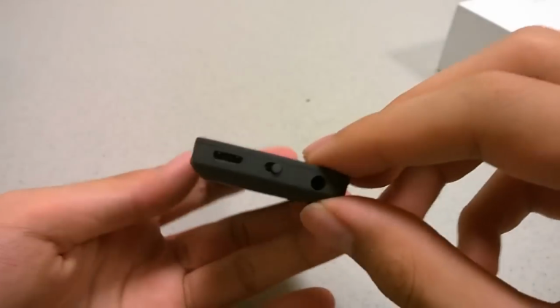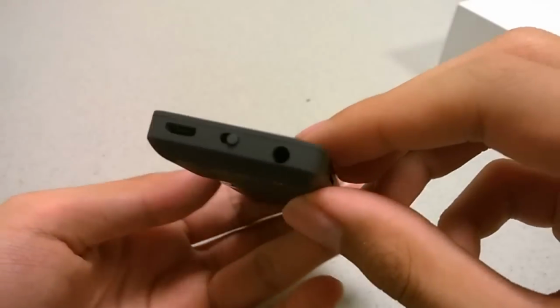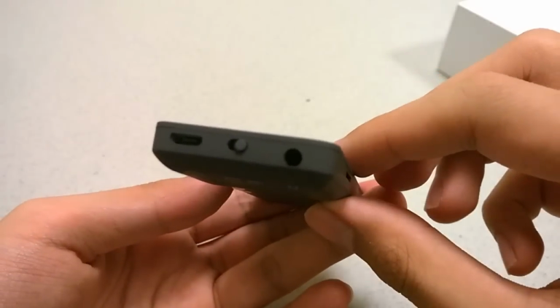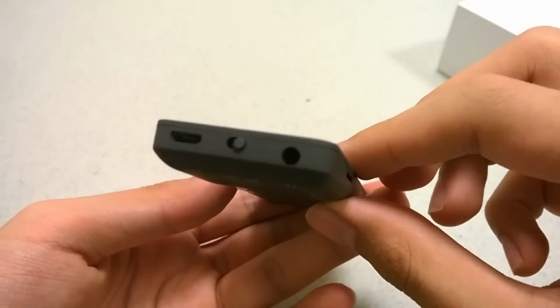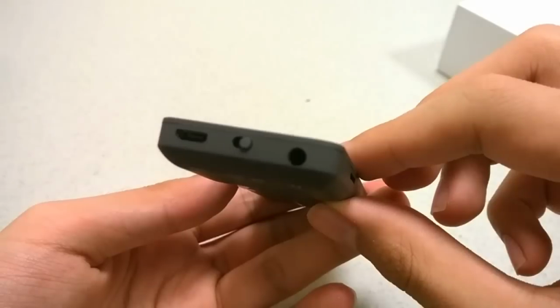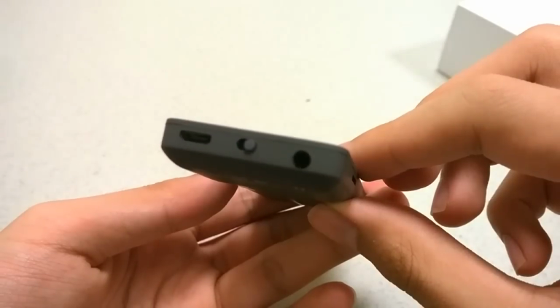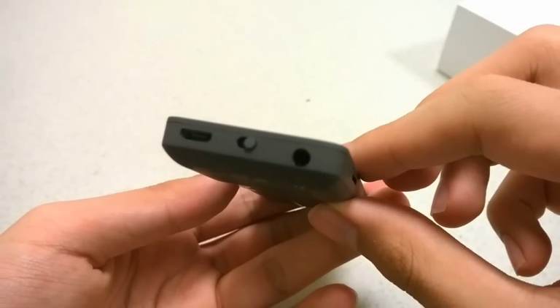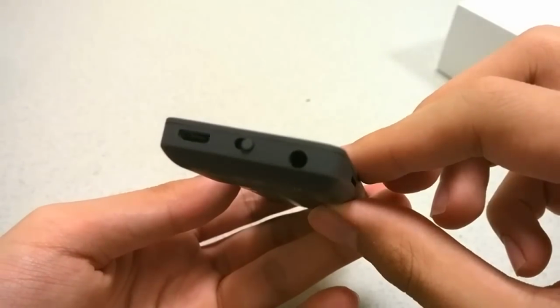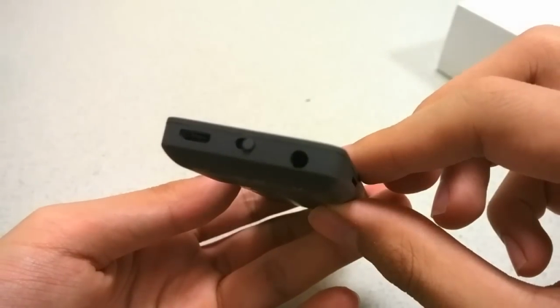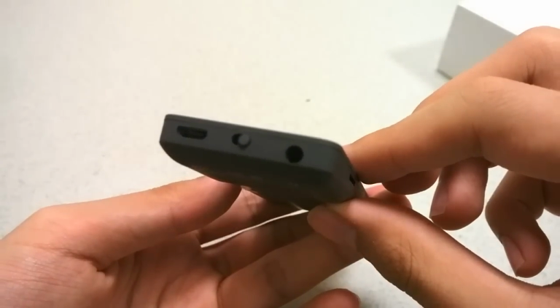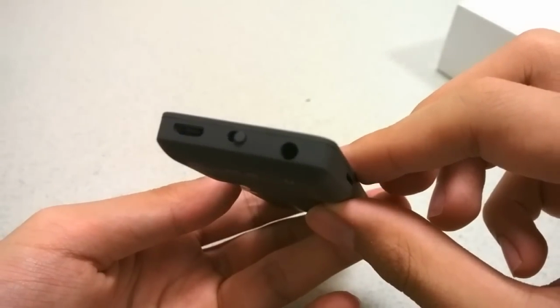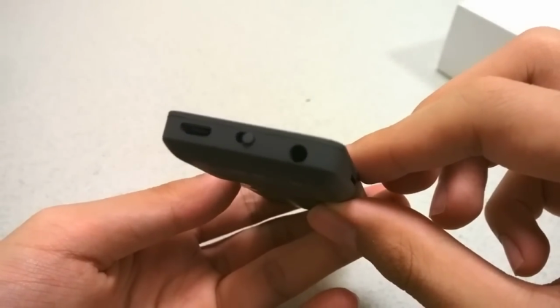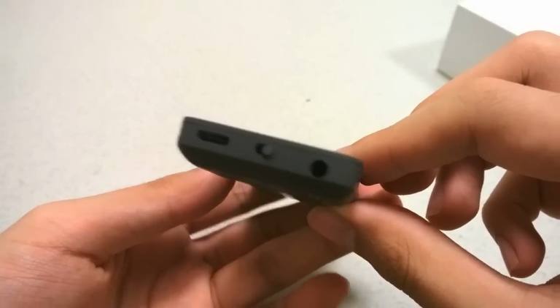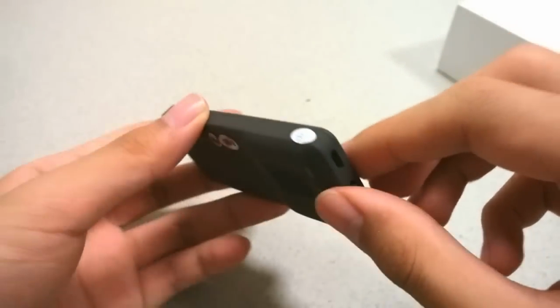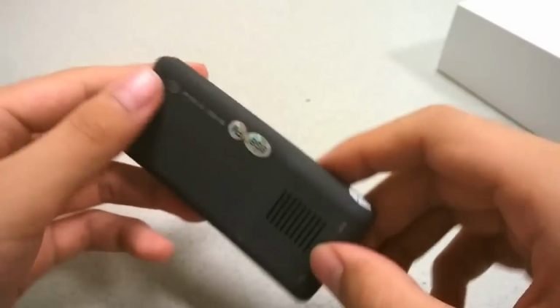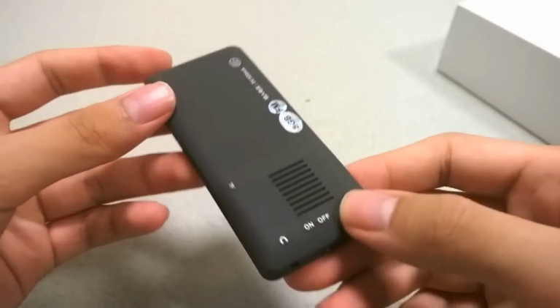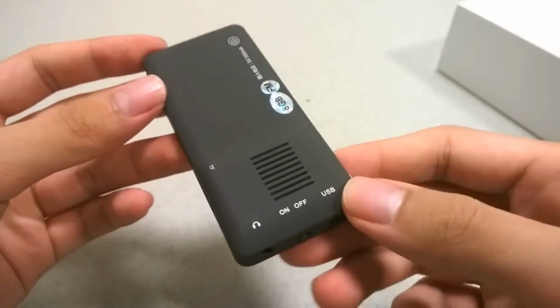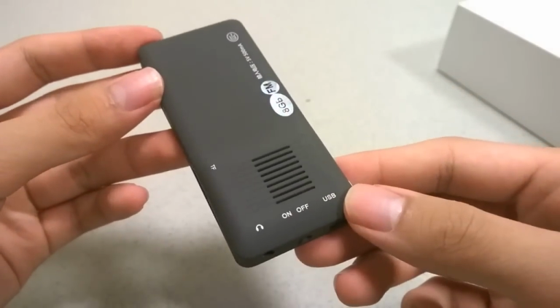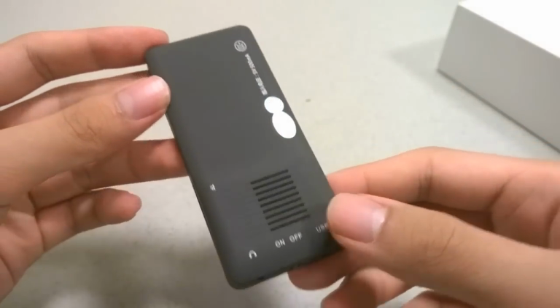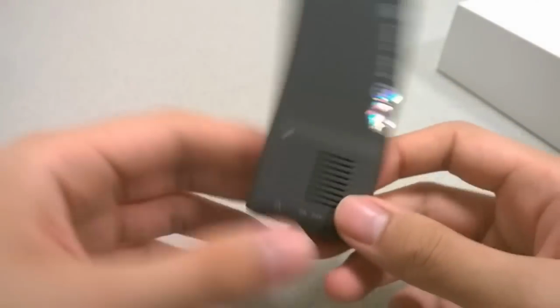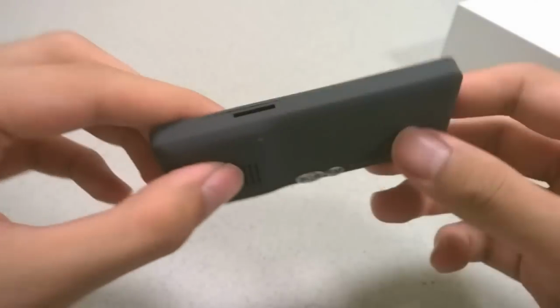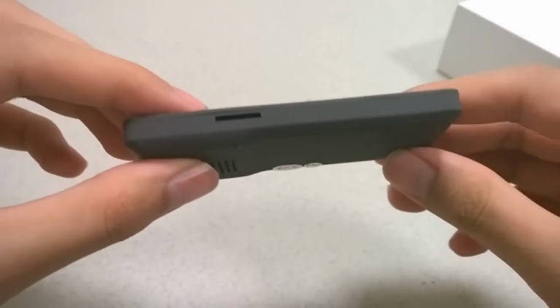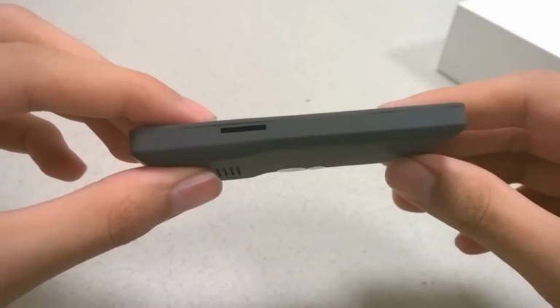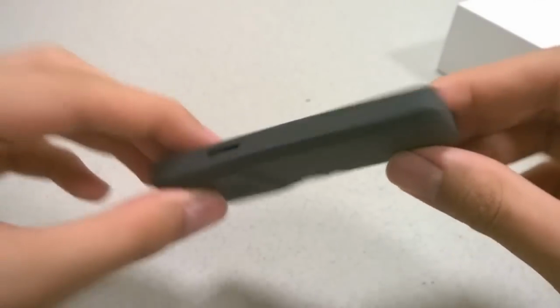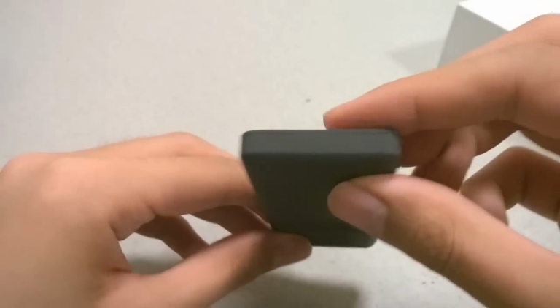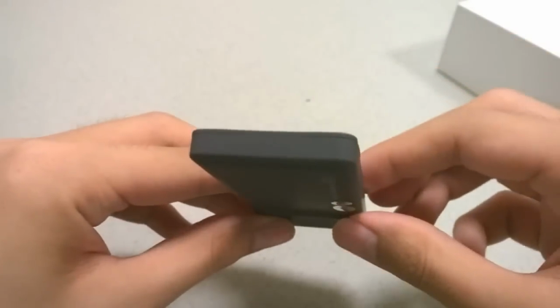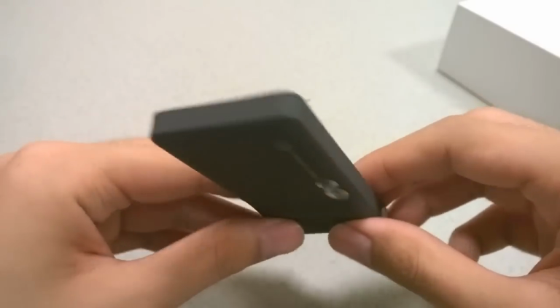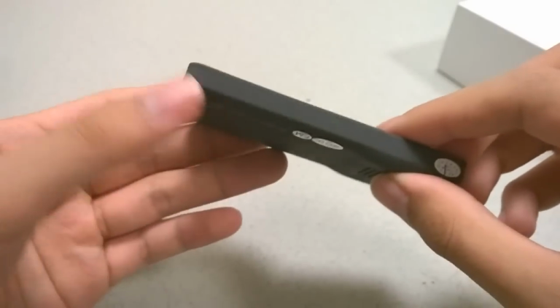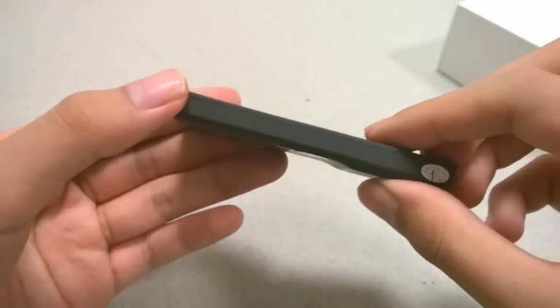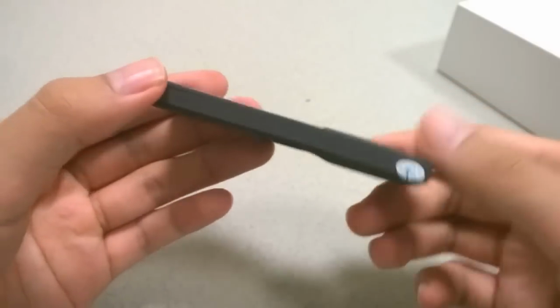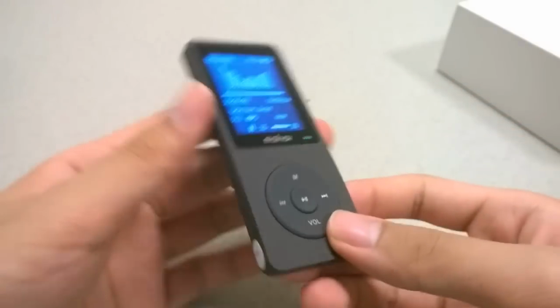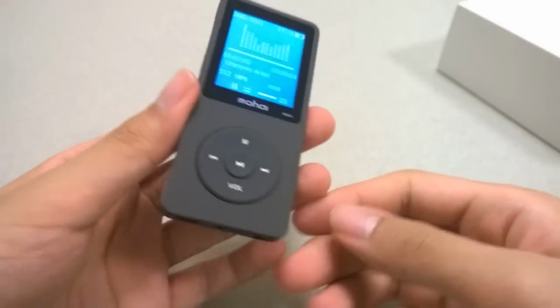The bottom features a power on/off switch, a micro USB port for charging, and a 3.5mm headphone jack. The back features the aforementioned mono speaker, and the side features a microSD card slot for expanding the memory.